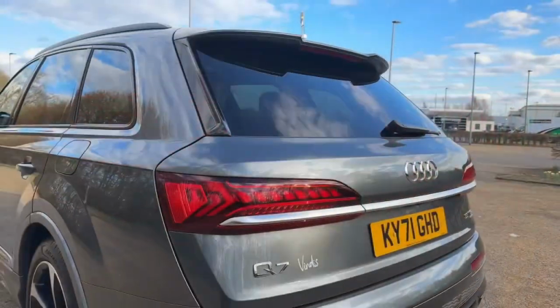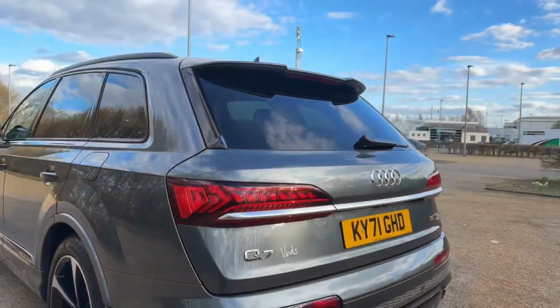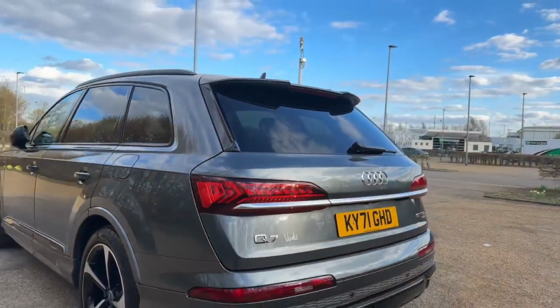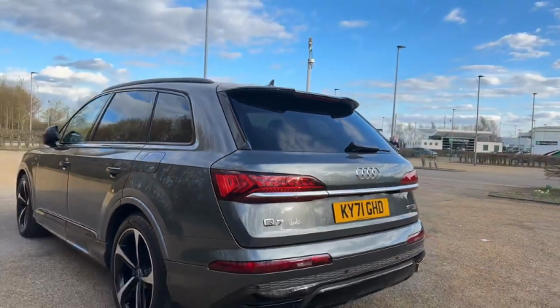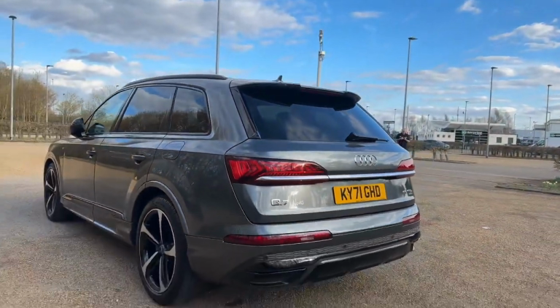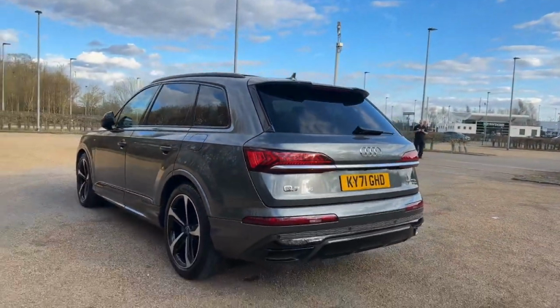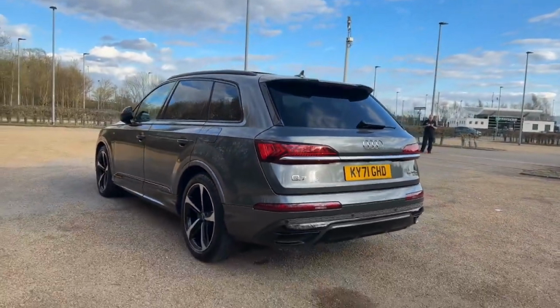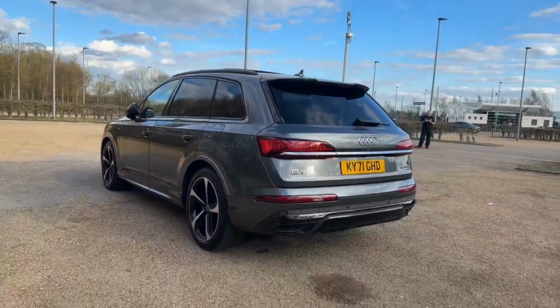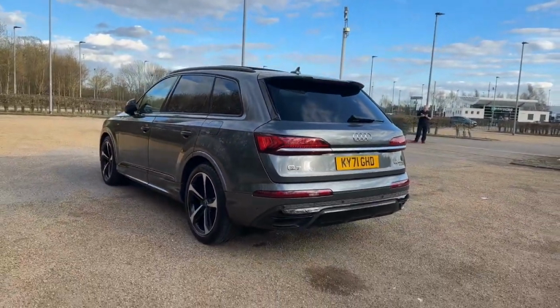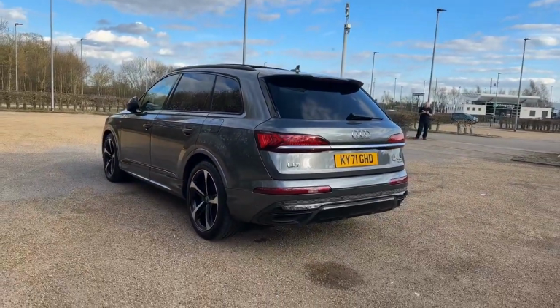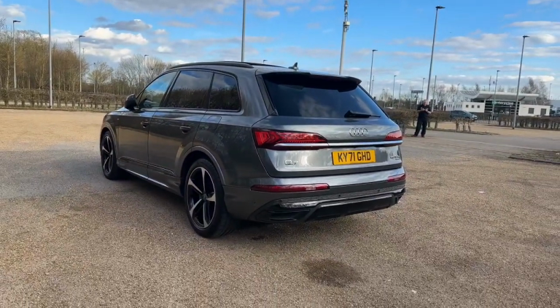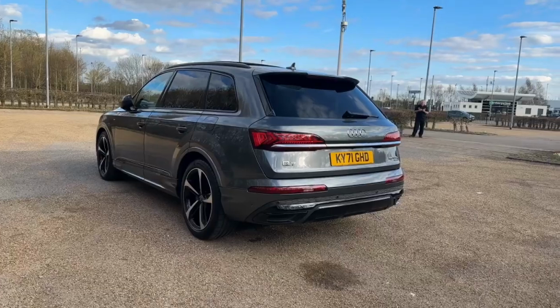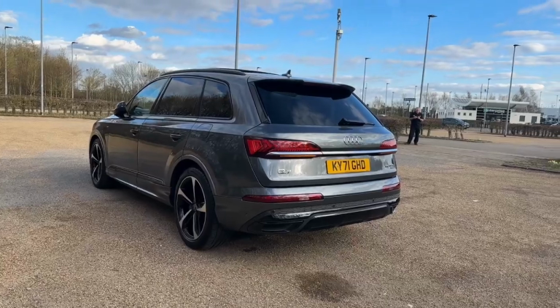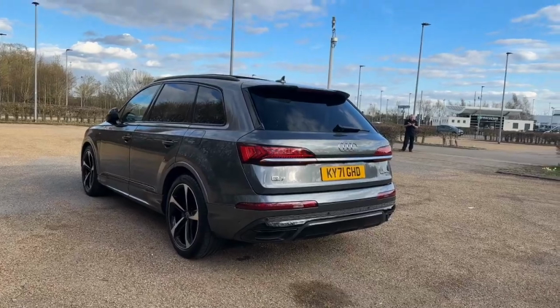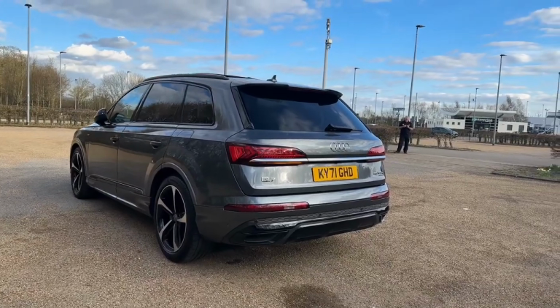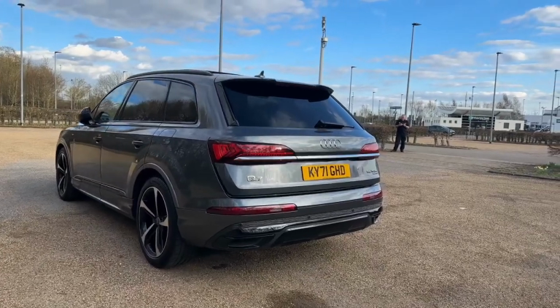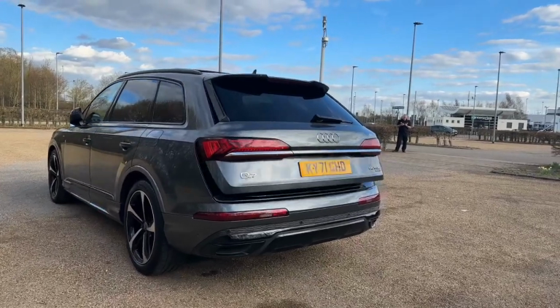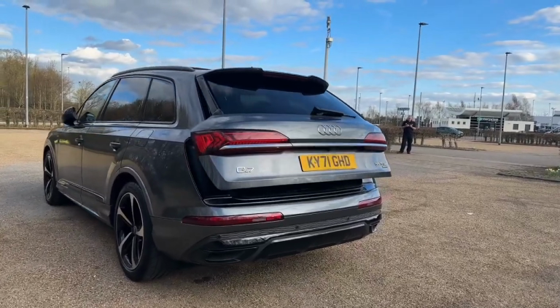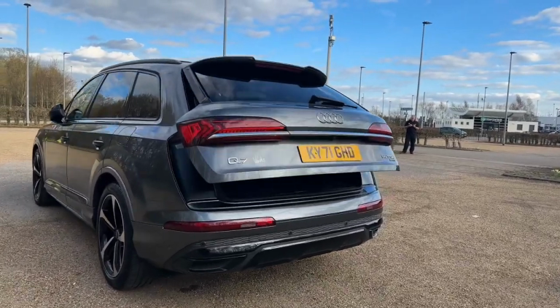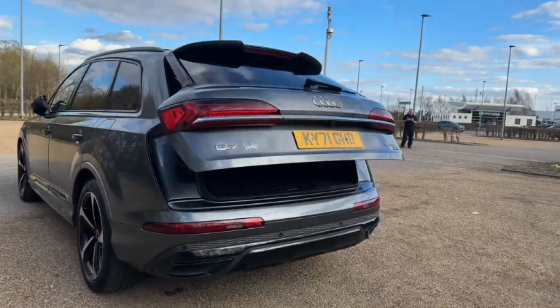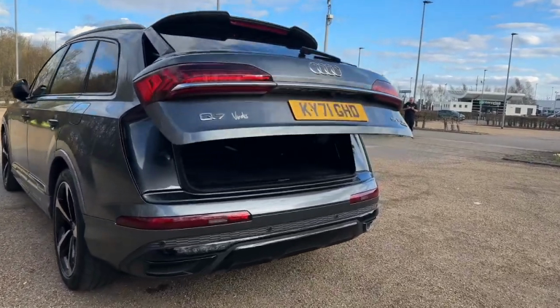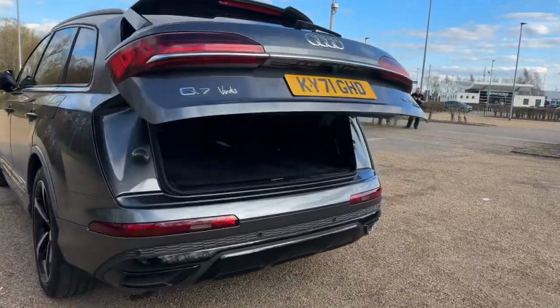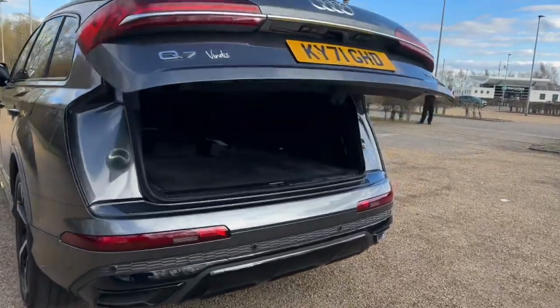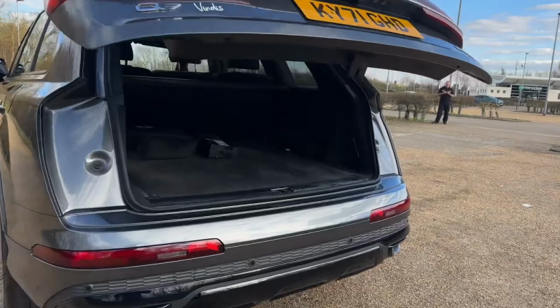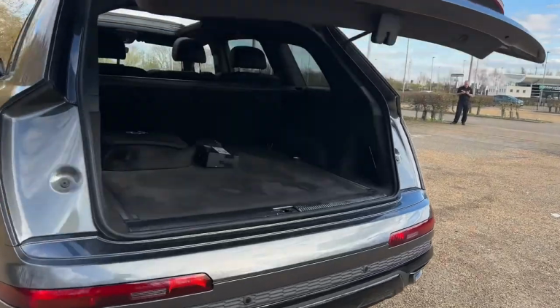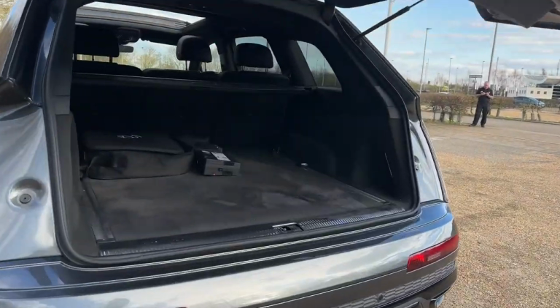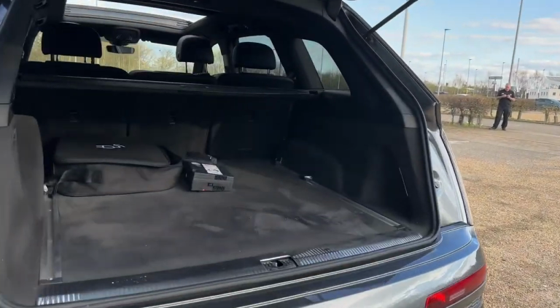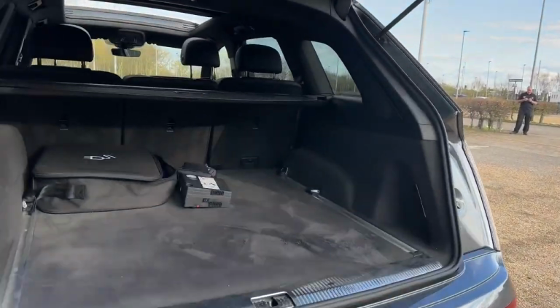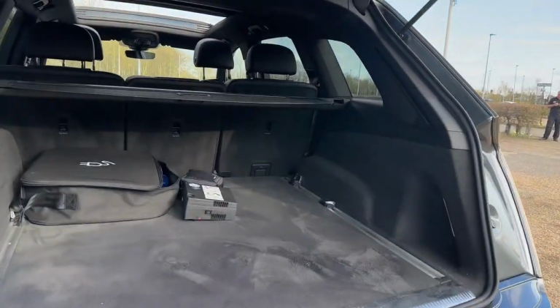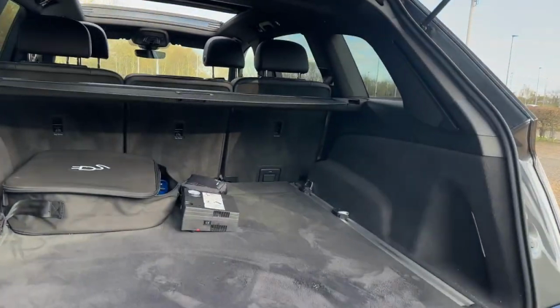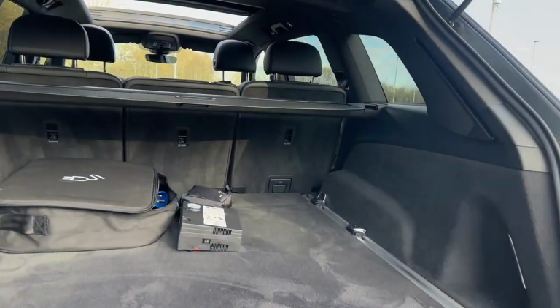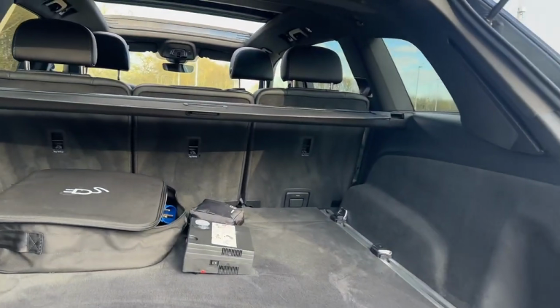In the boot there's plenty of room for all your luggage, whether it's the weekly shop, your furry friend, or even larger items when you fold down the rear three seats to increase your luggage capacity. This car is perfect for anyone.